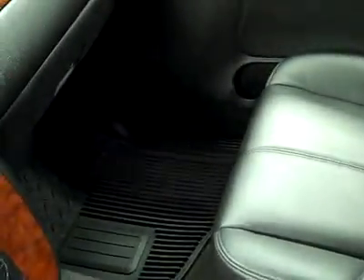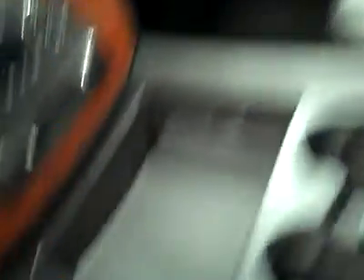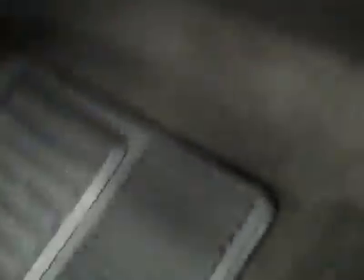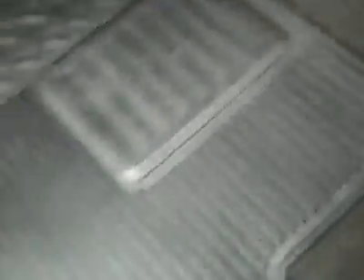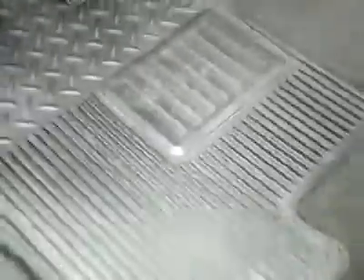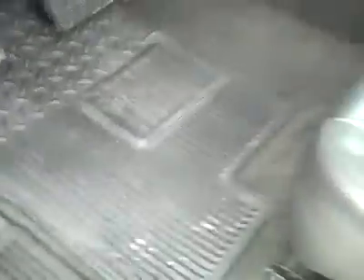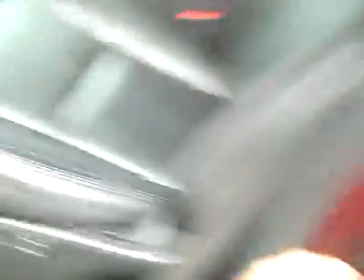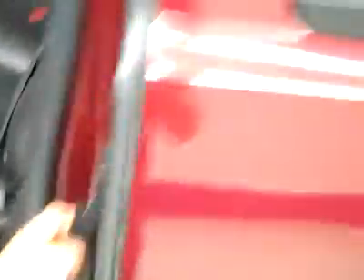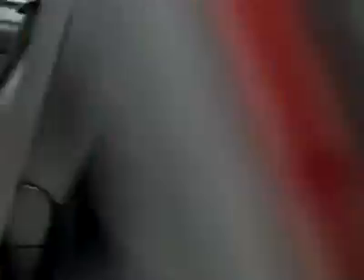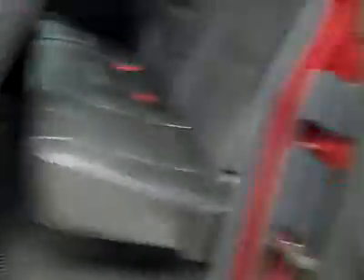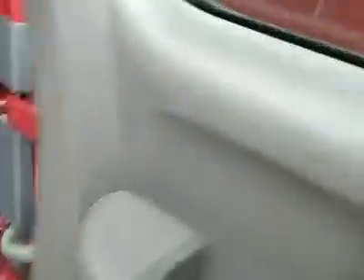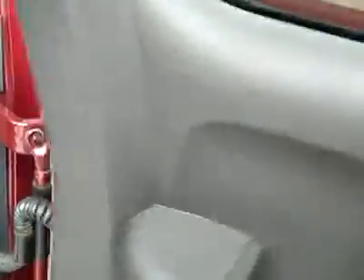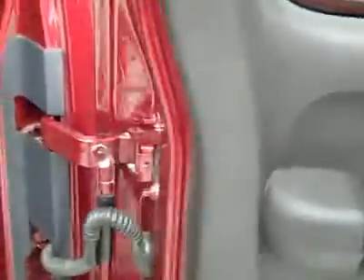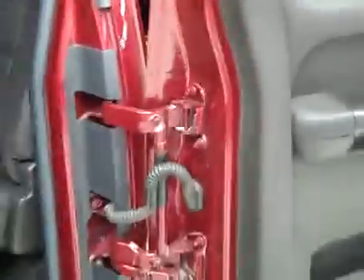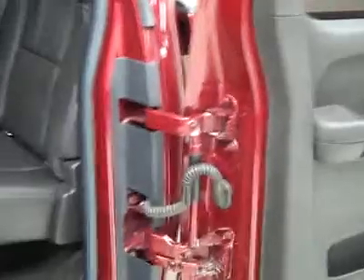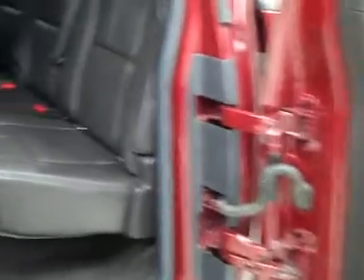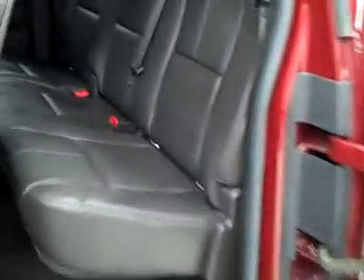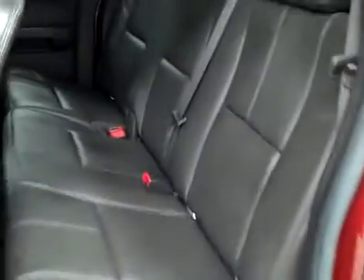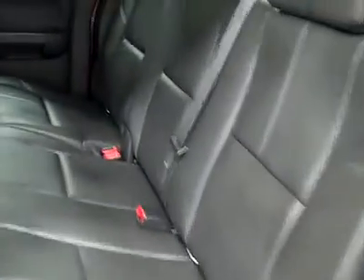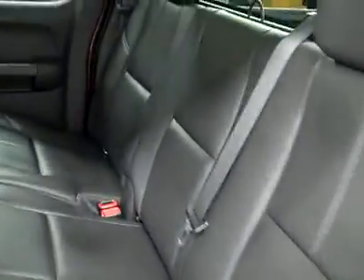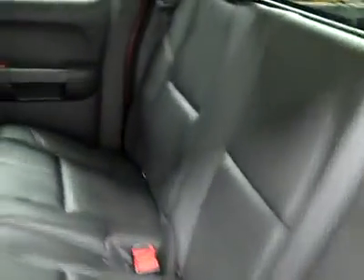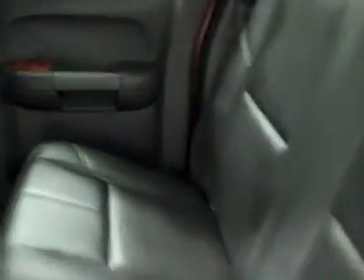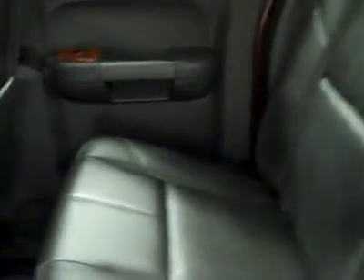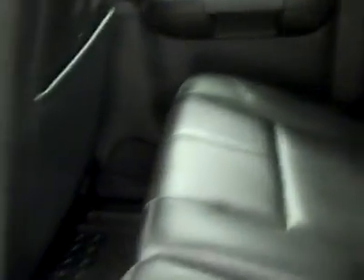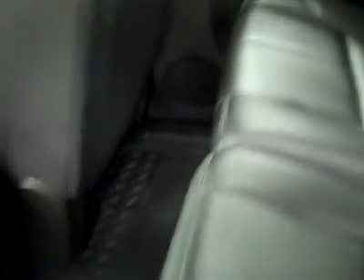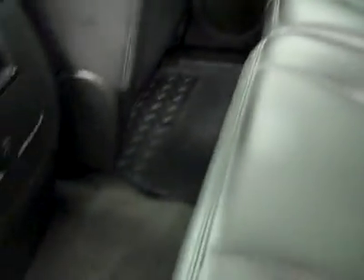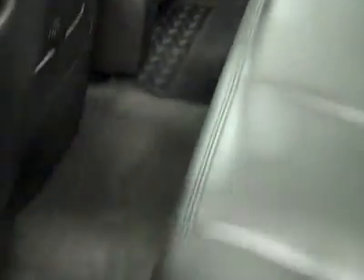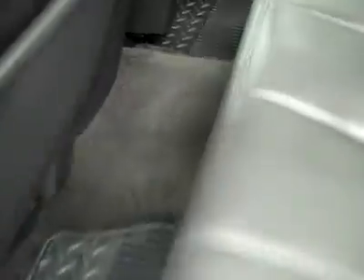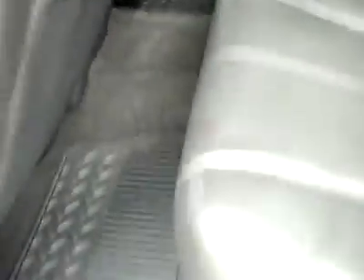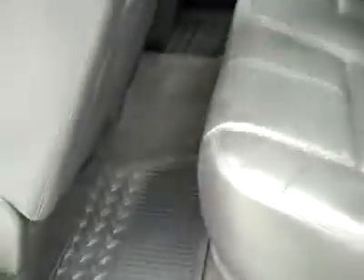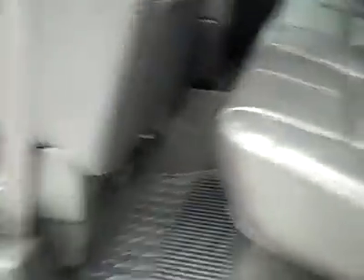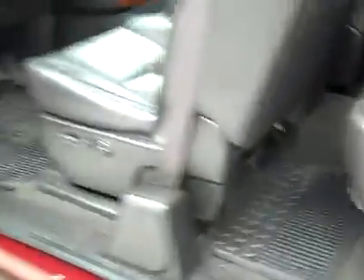Floors look good too. Take a look in the back here — a nice thing about these extended cabs is they open up all the way like that, giving you extra clearance for whatever you're putting in the back. These seats are in great shape too, floors look good as well, and it even smells clean in this truck.